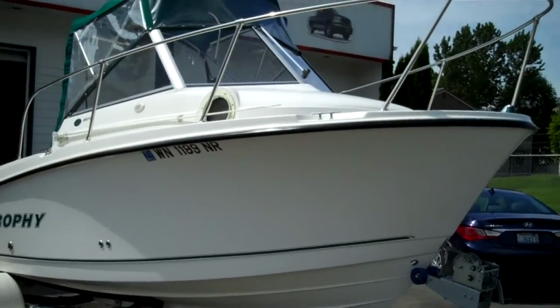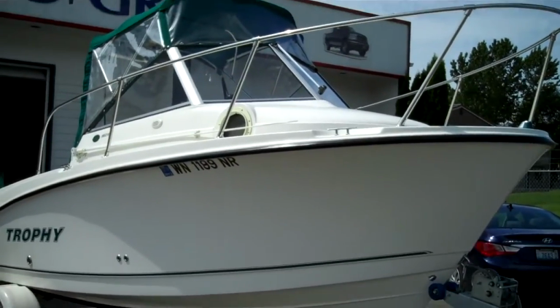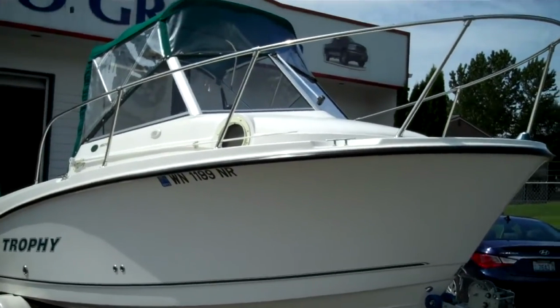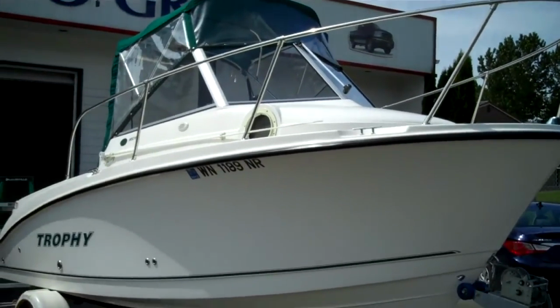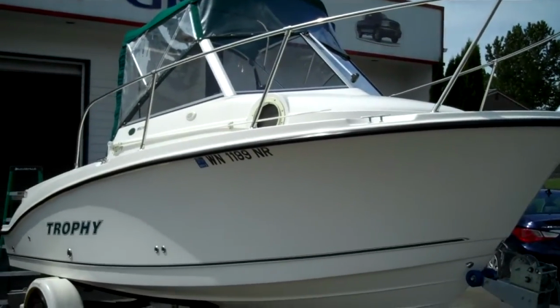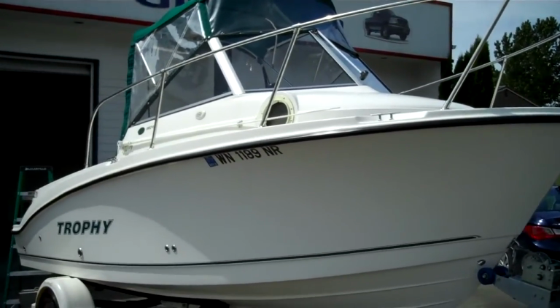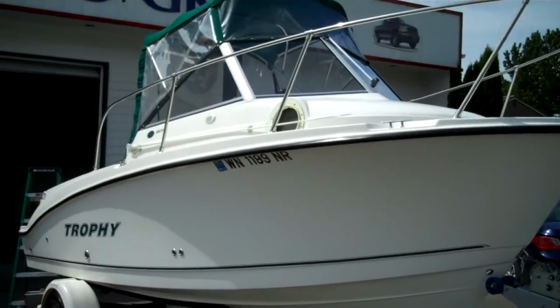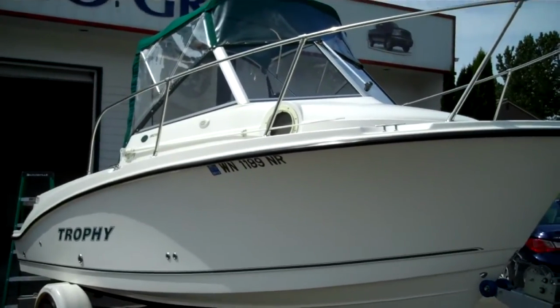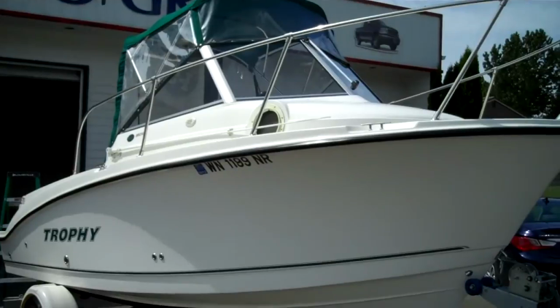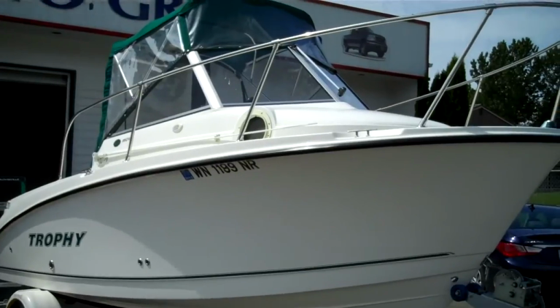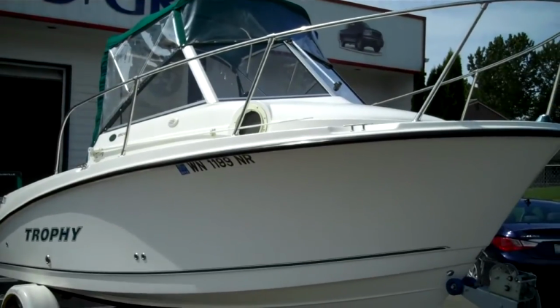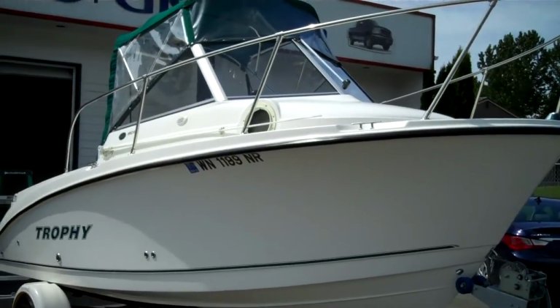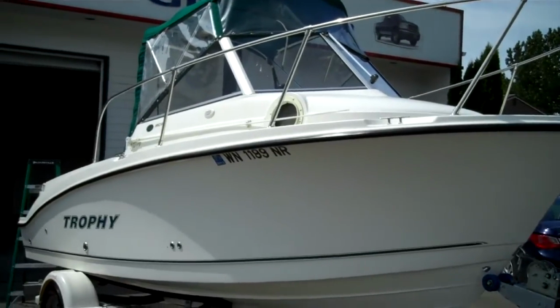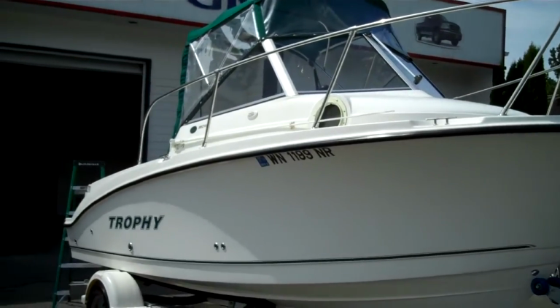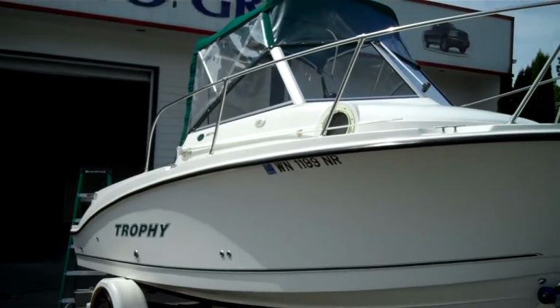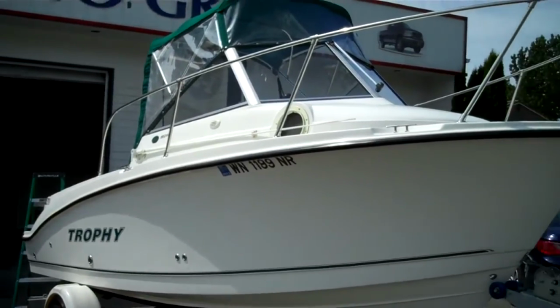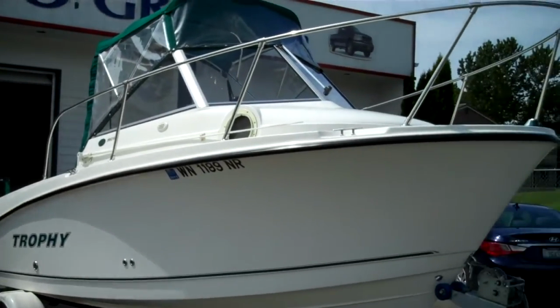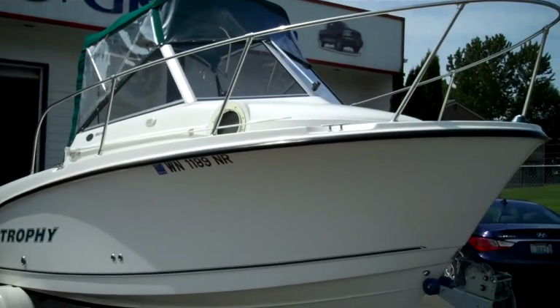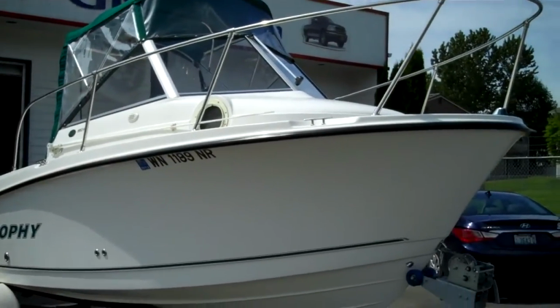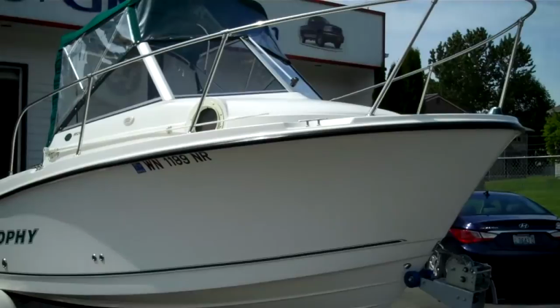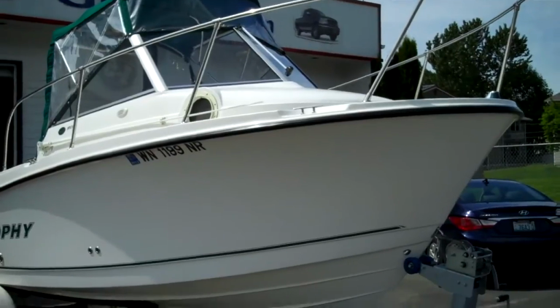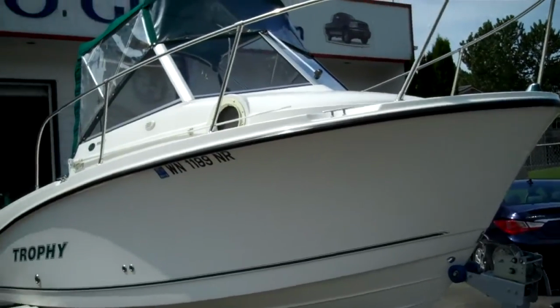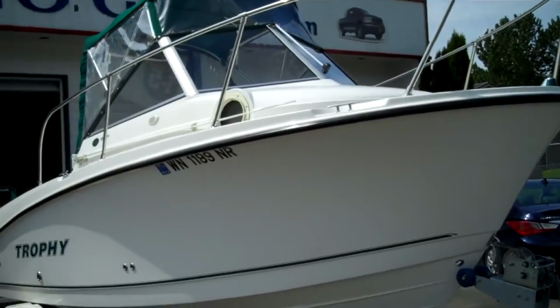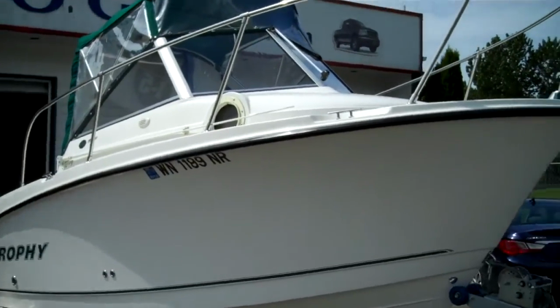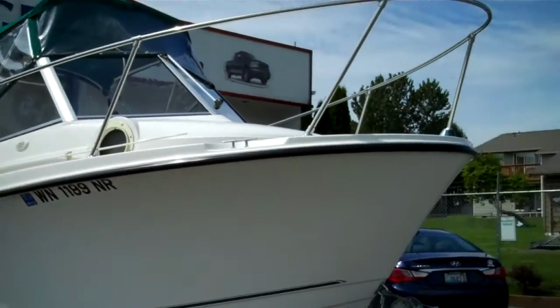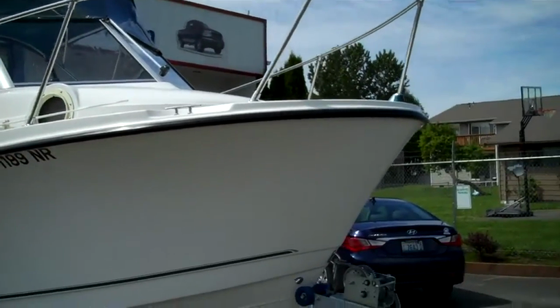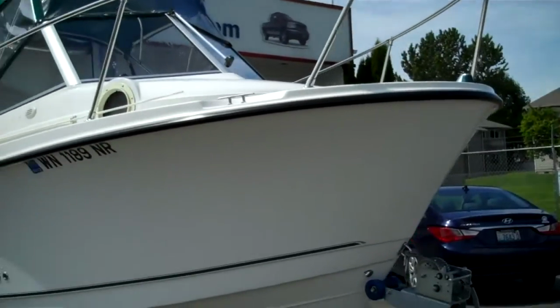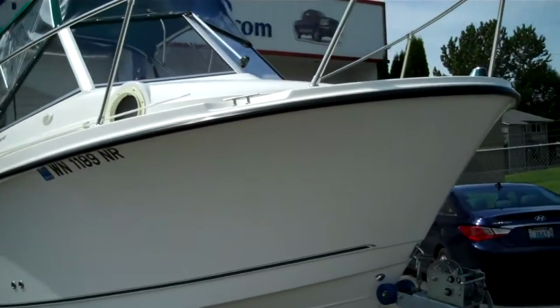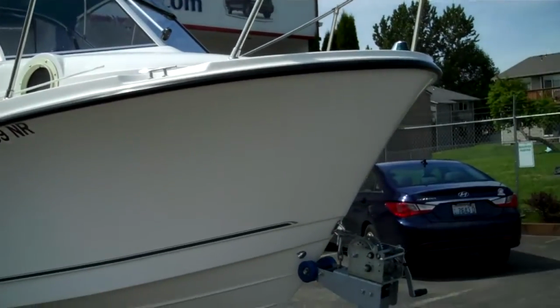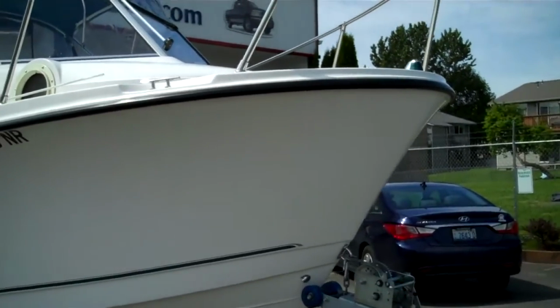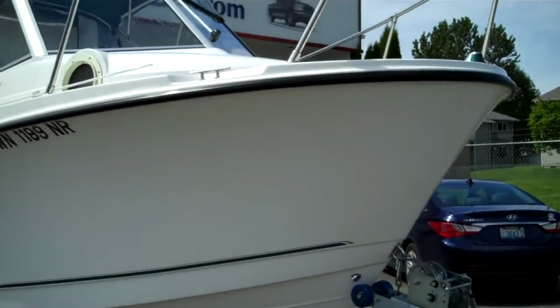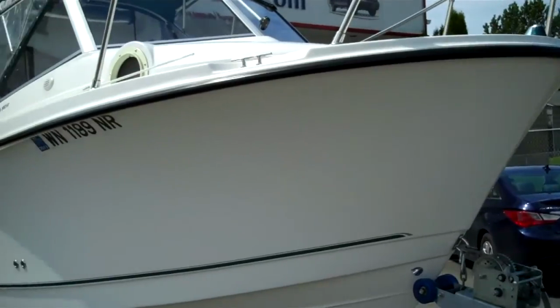Here is an absolutely pristine — our rating, a 9.9 out of 10 — 2005 Trophy 1952 WA walk-around model. This boat has no spider cracks, no gel coat chips, scrapes, nicks, nothing.